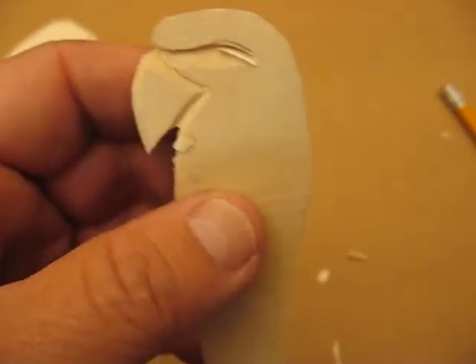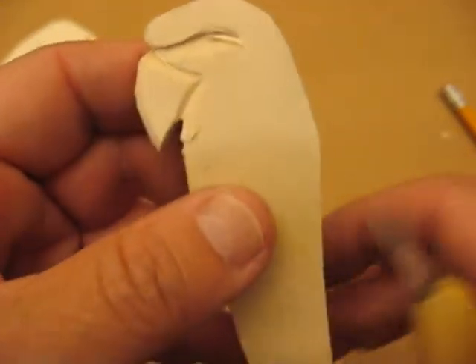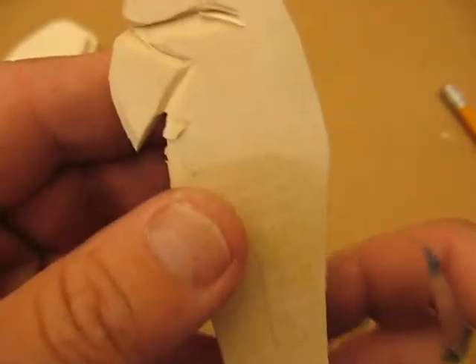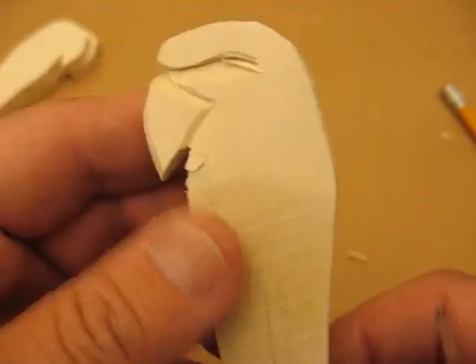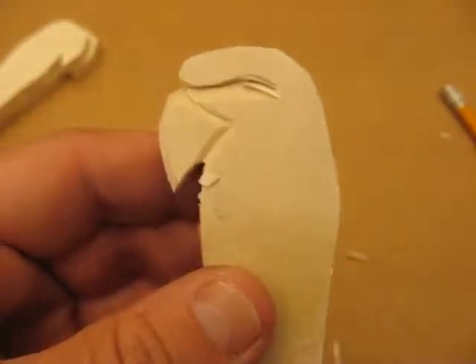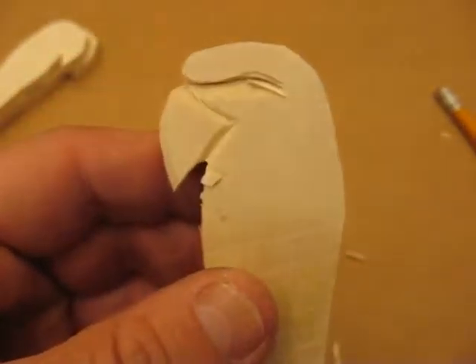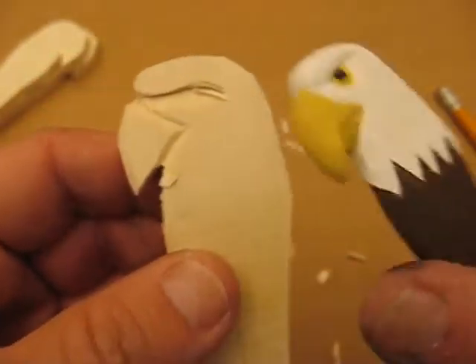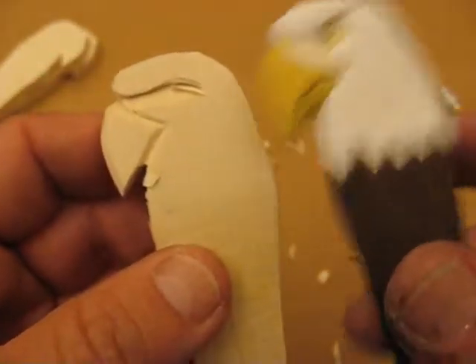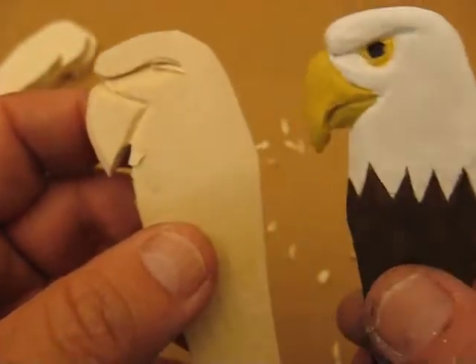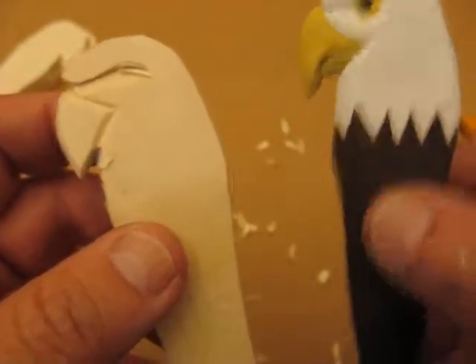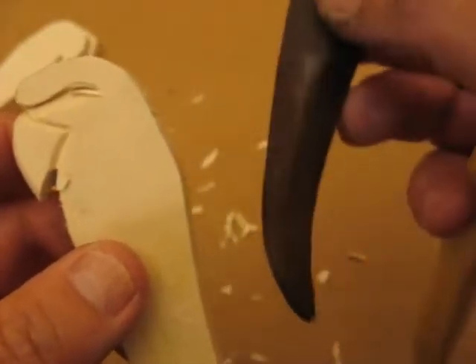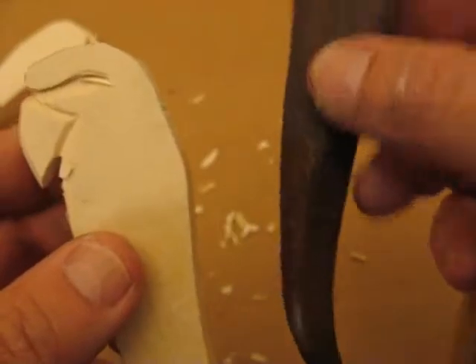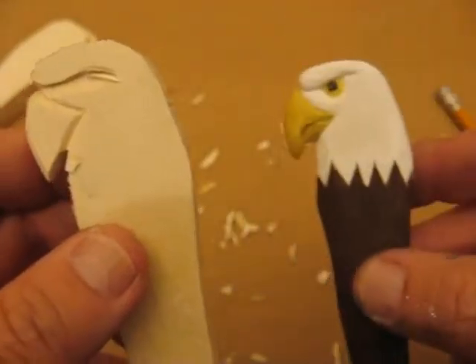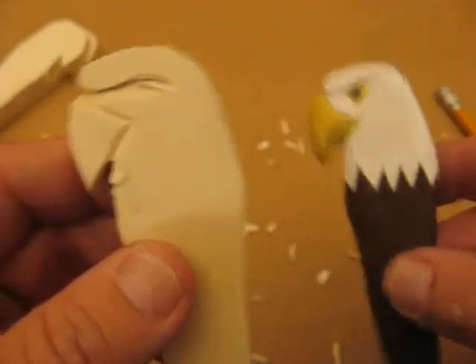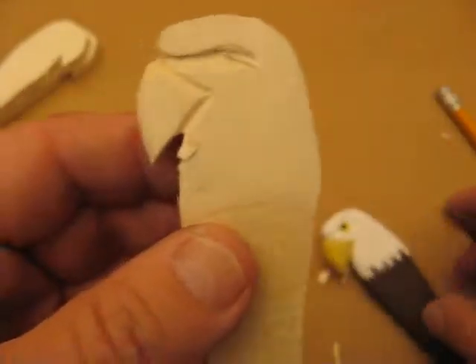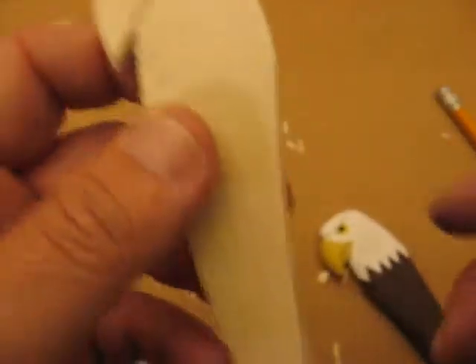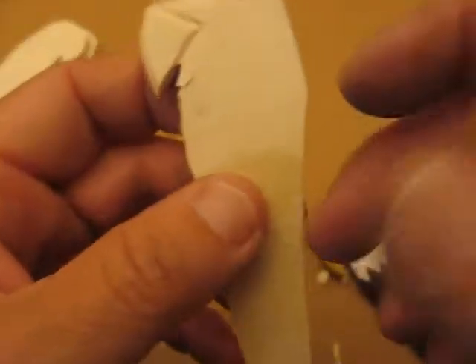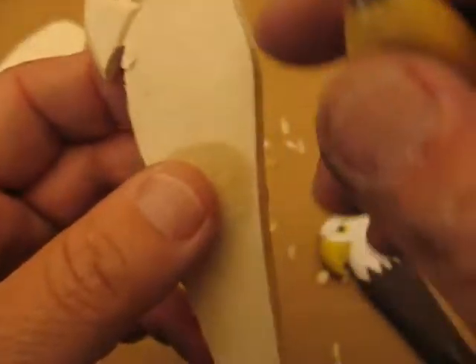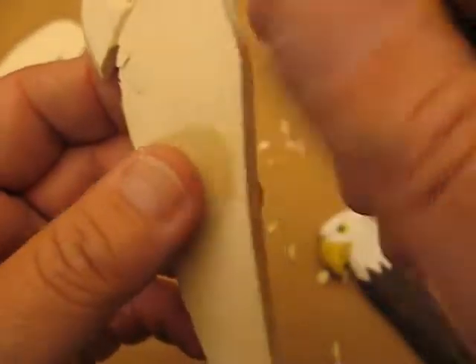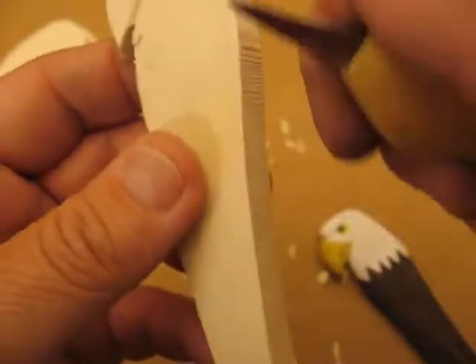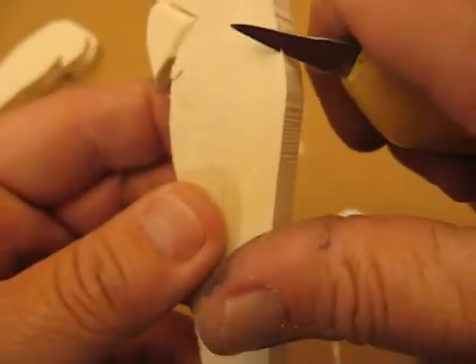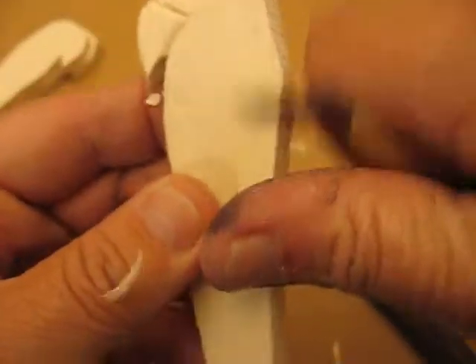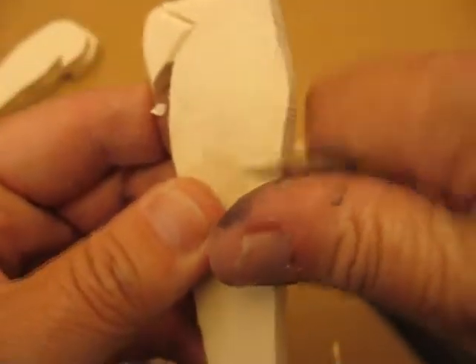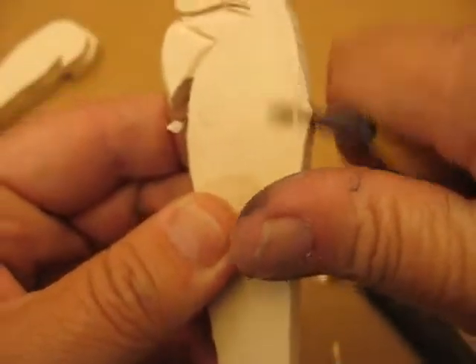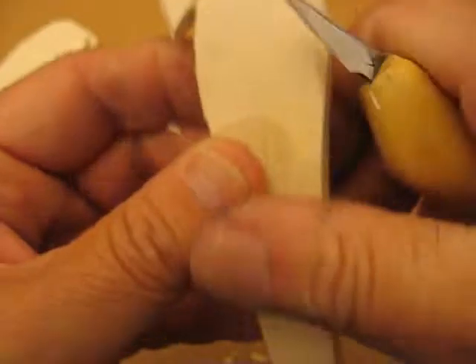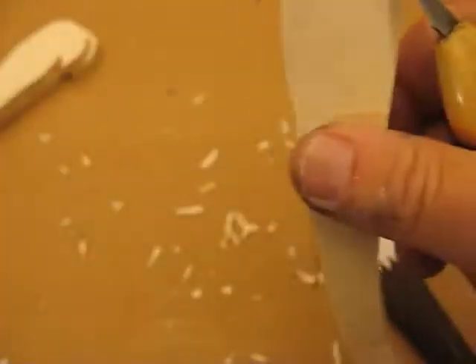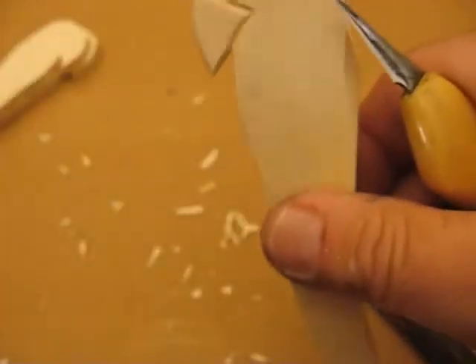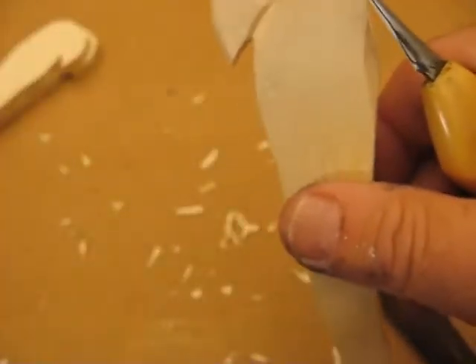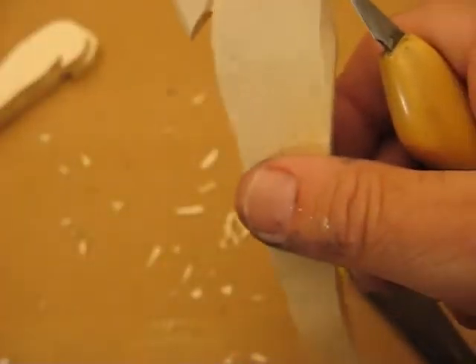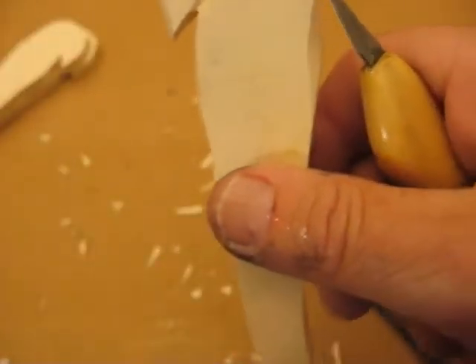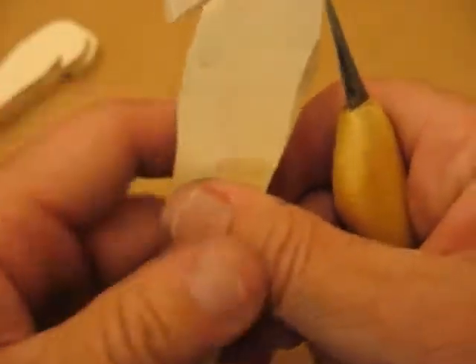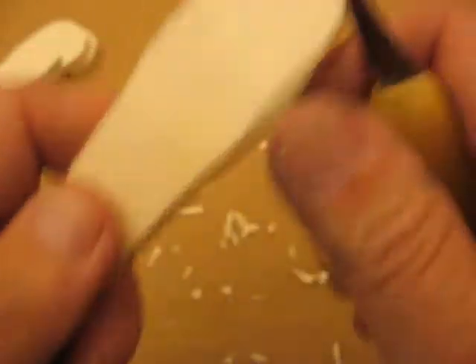Hi again, this is Arlene. We're making this eagle letter opener. So what we're going to do now is we're going to start trimming the rest of the body. Let me show you how that goes.